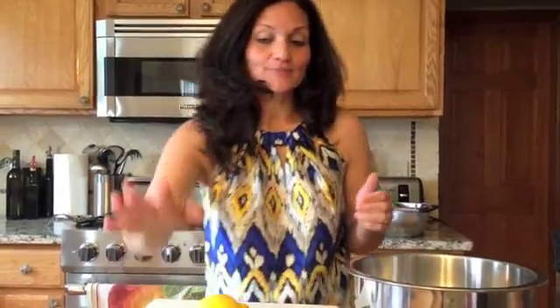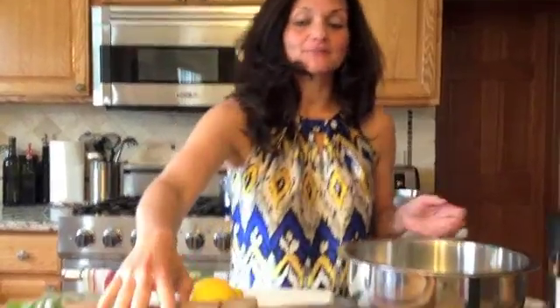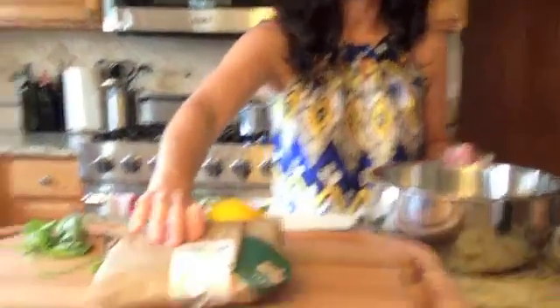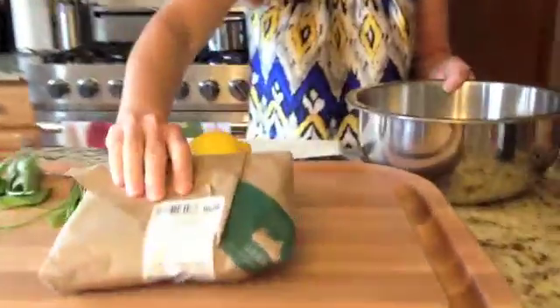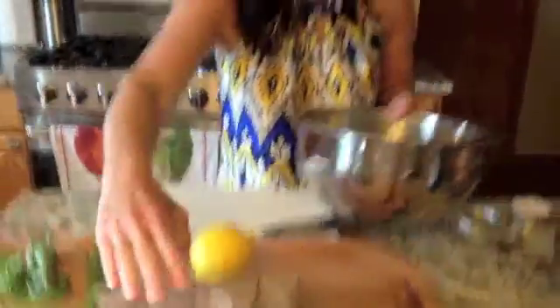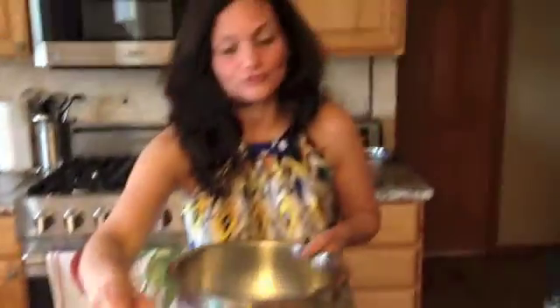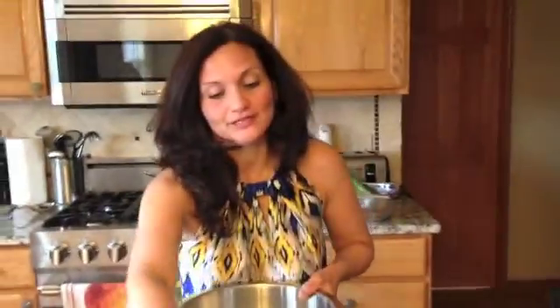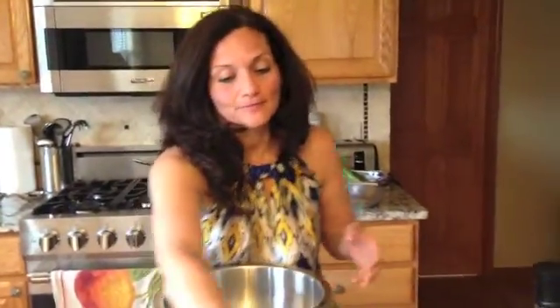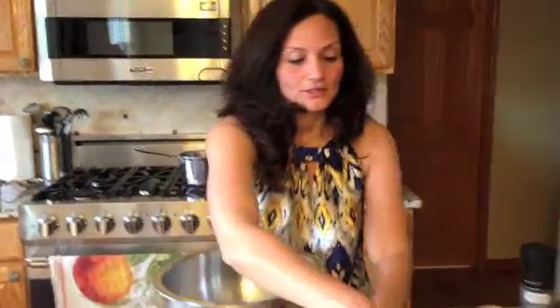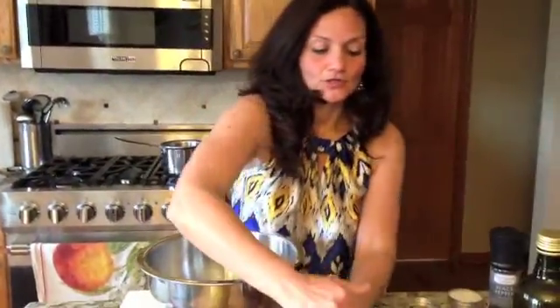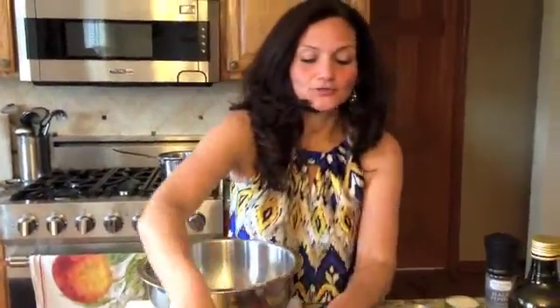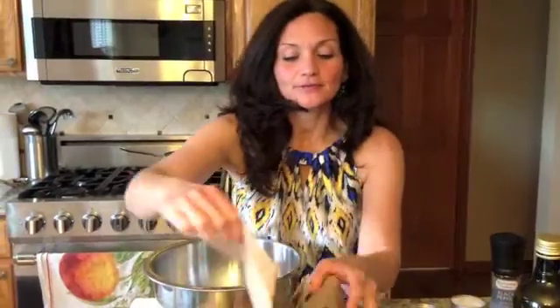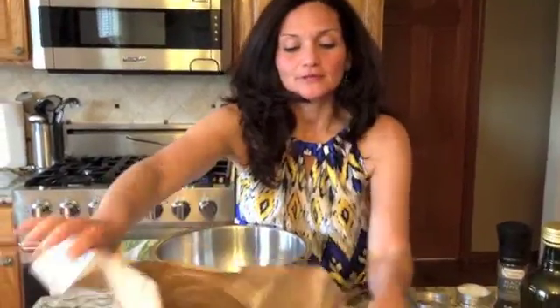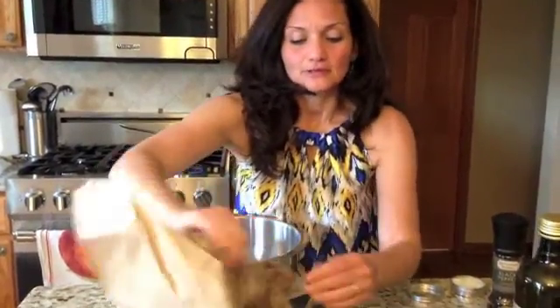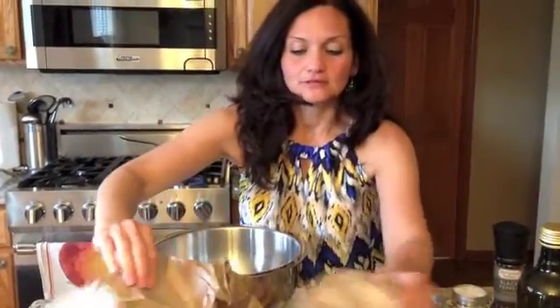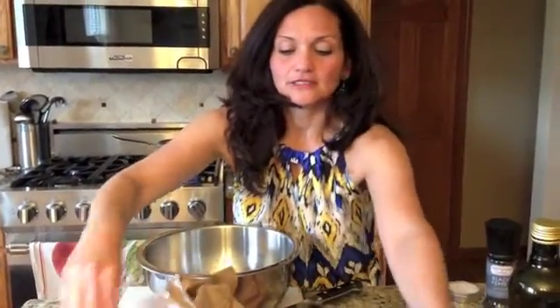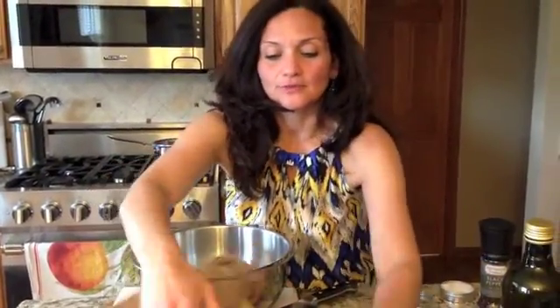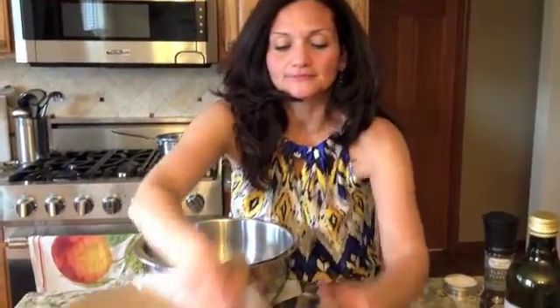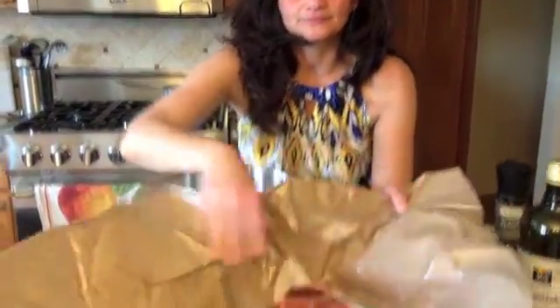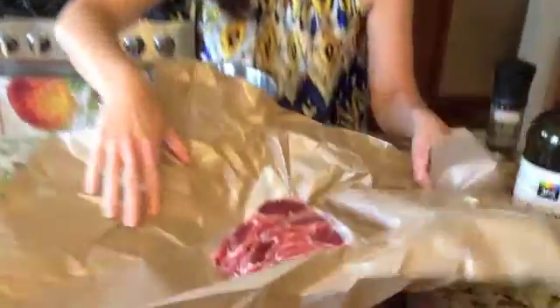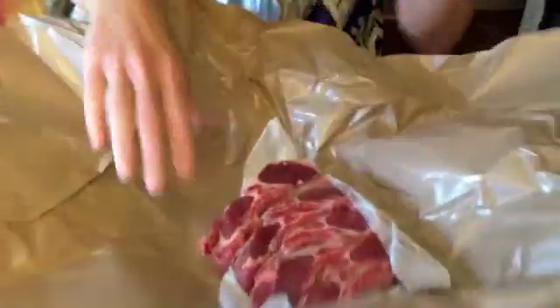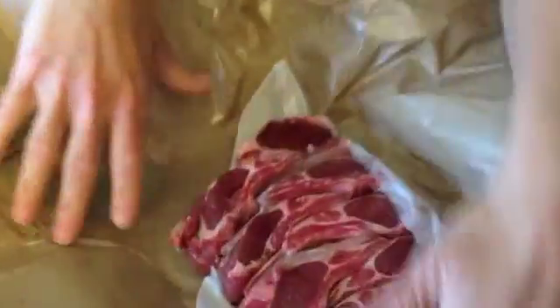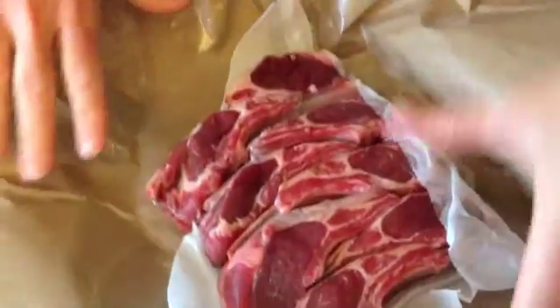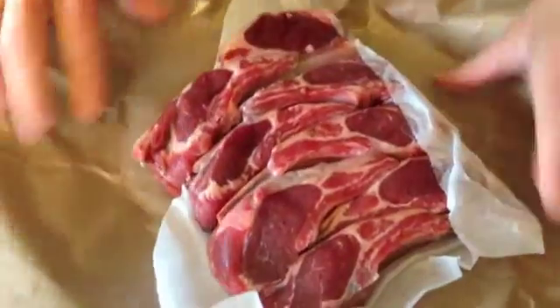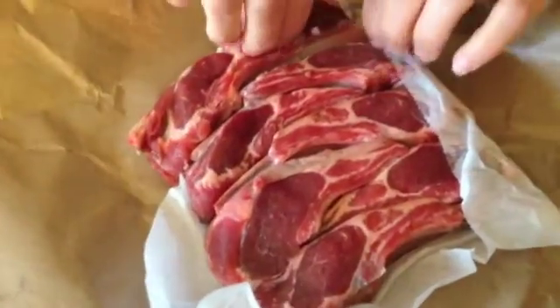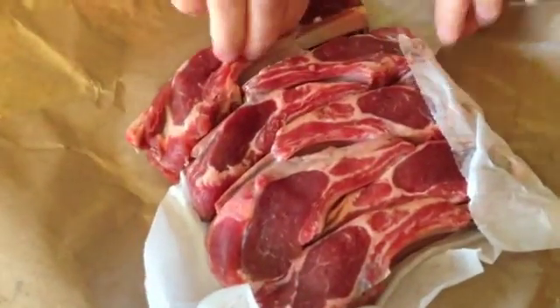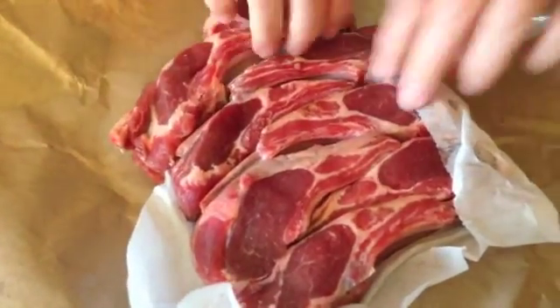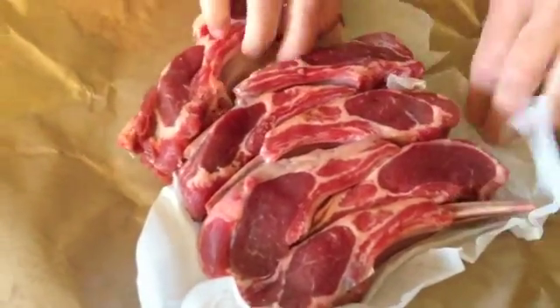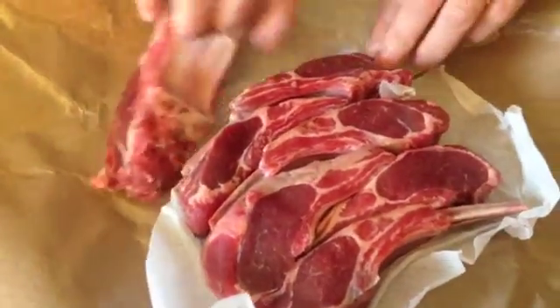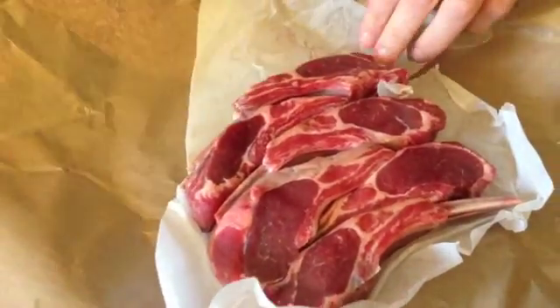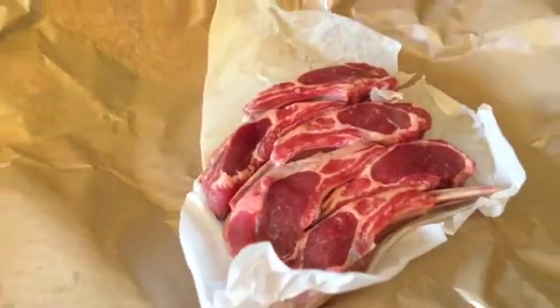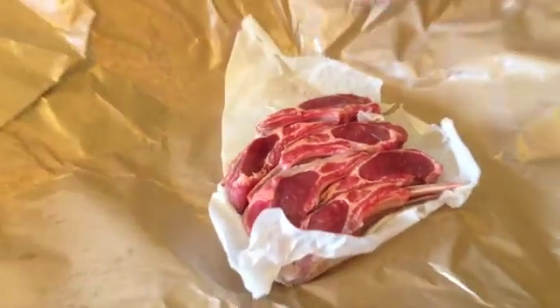We picked up some great lamb chops from Whole Foods today. We're going to open these up. Really fantastic looking. Pull these out.